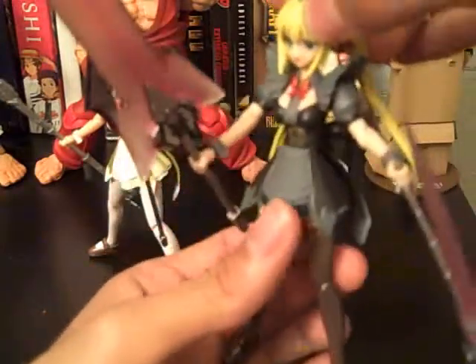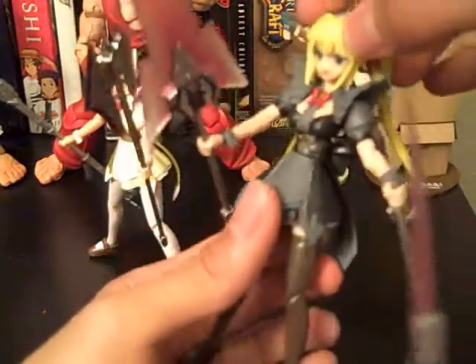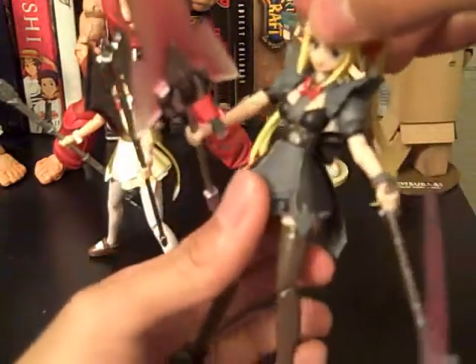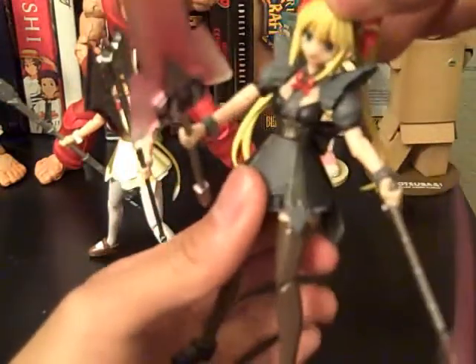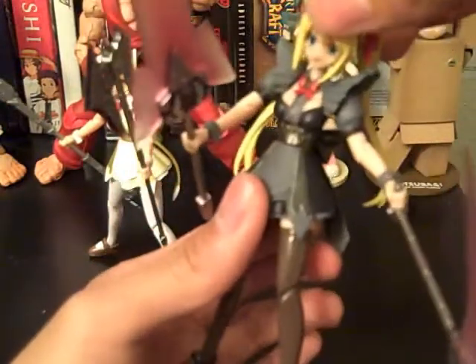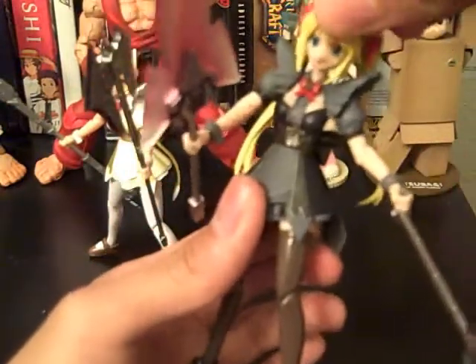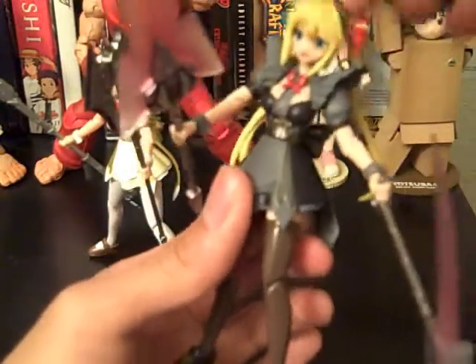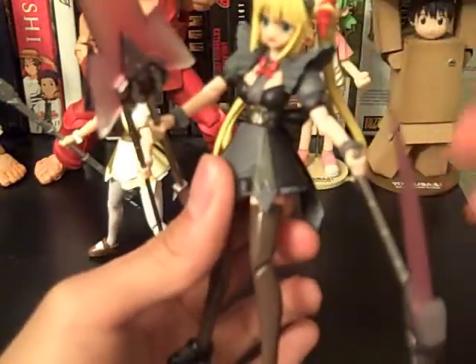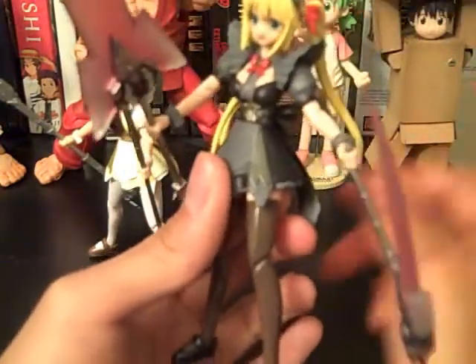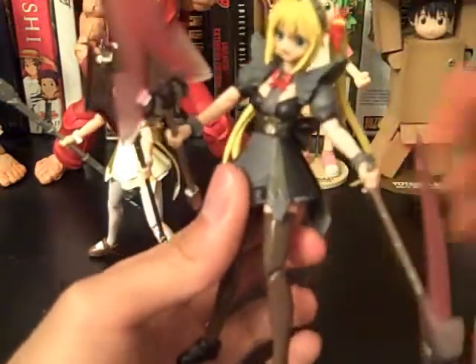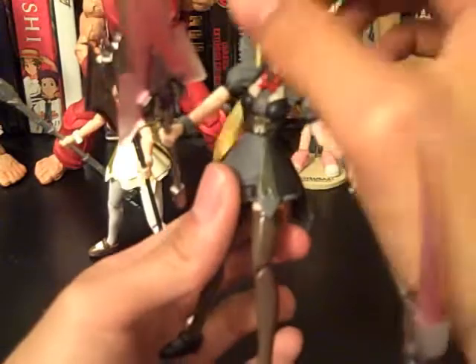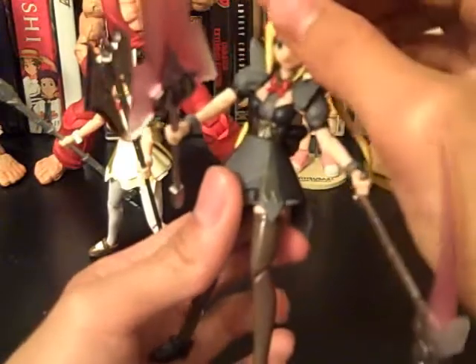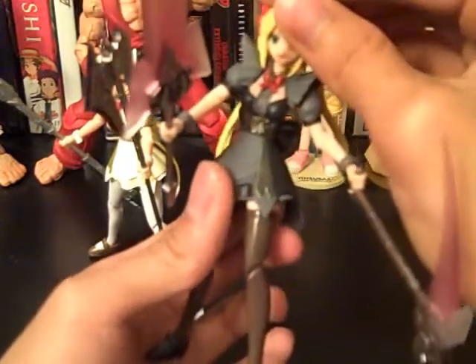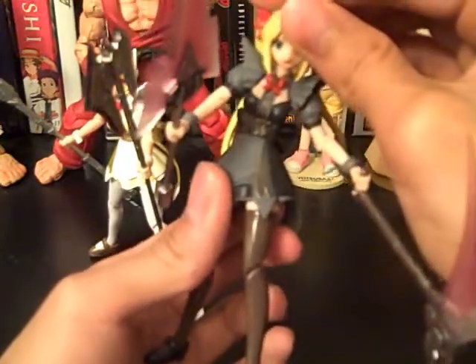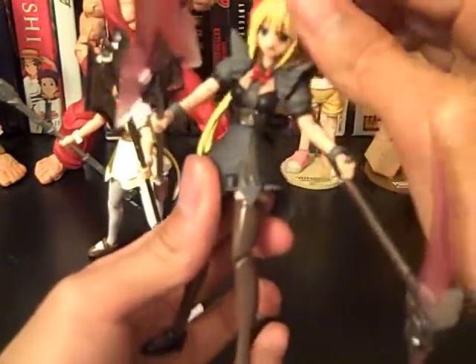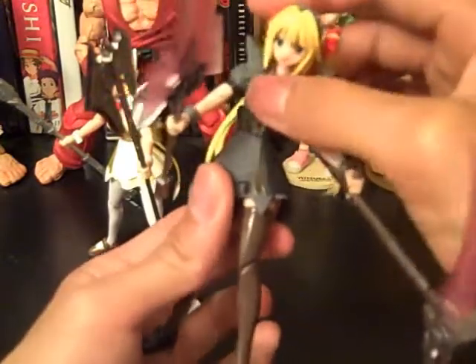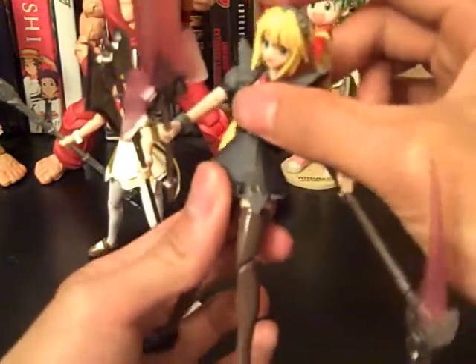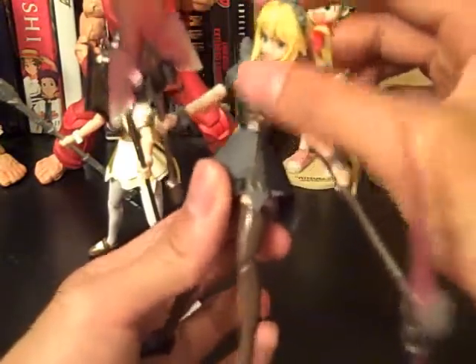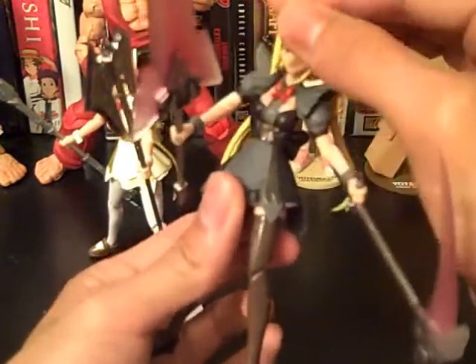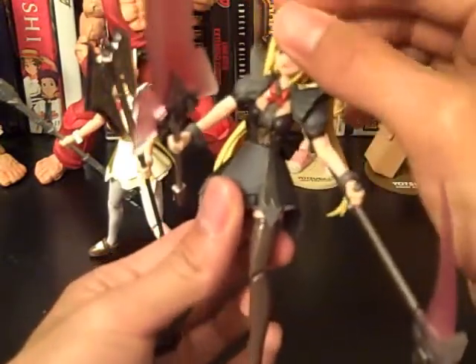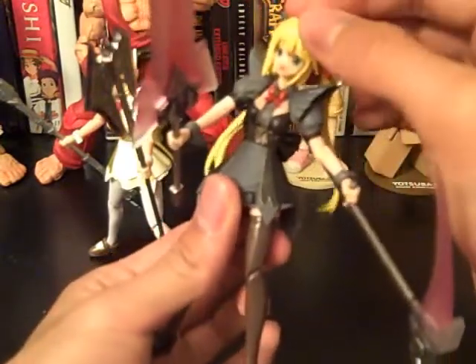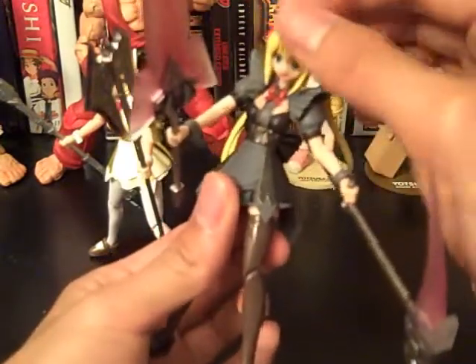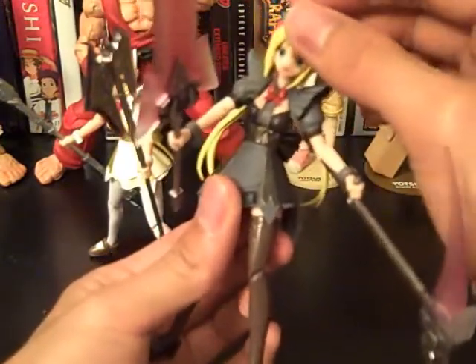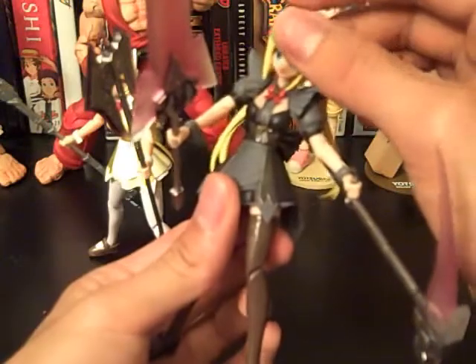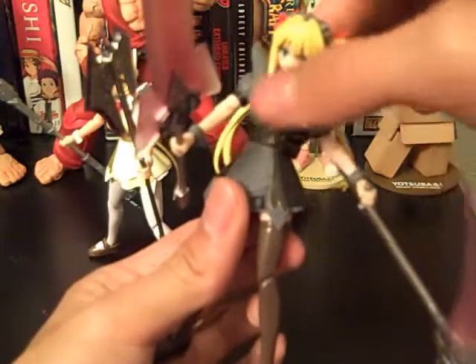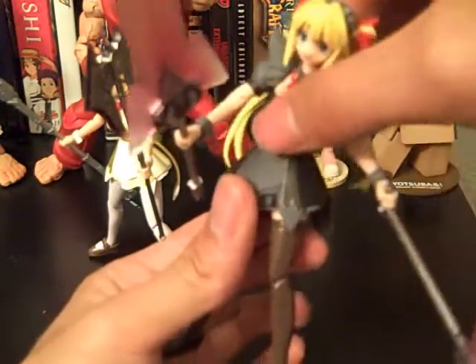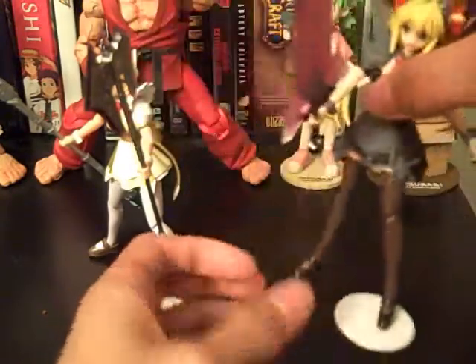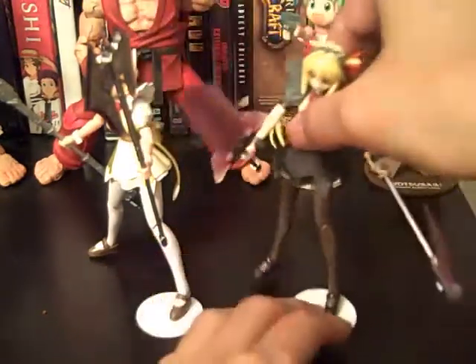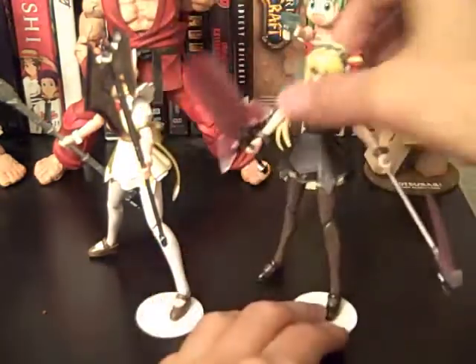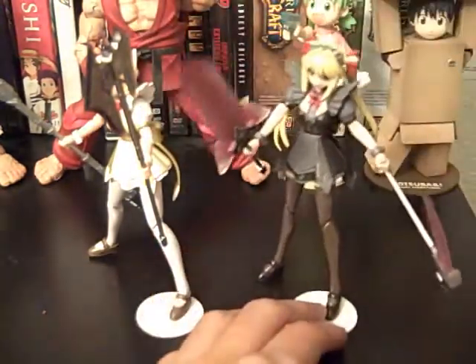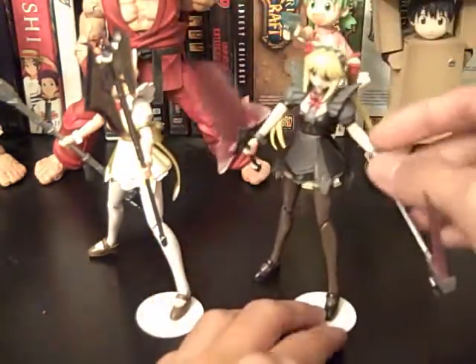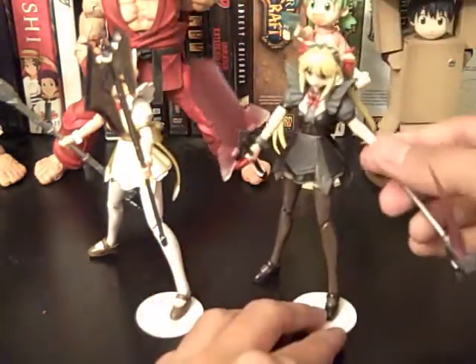These actually only came out last year — I thought this was like an old figure, but they came out in 2008. And I was surprised at the quality of these figures and how bad they were.